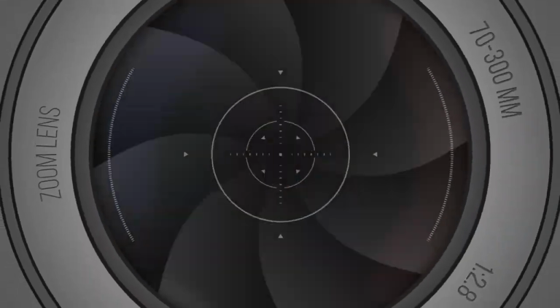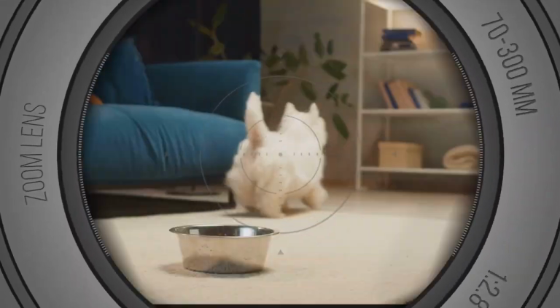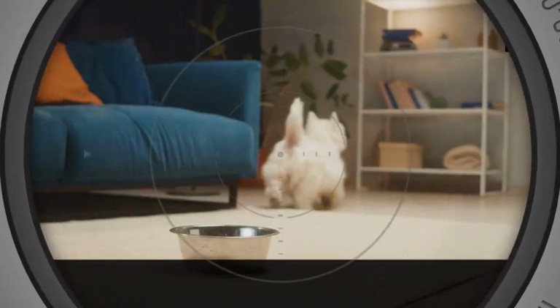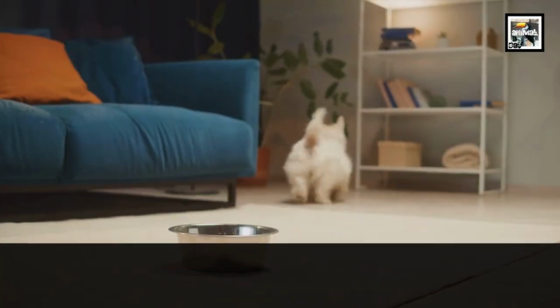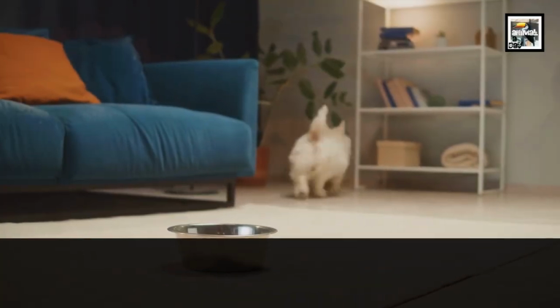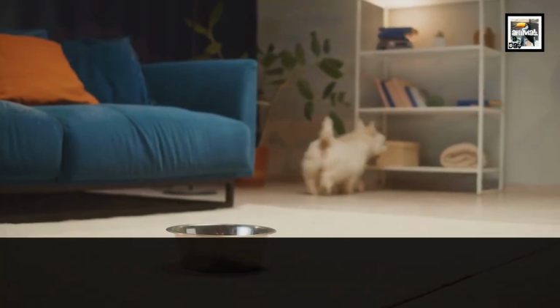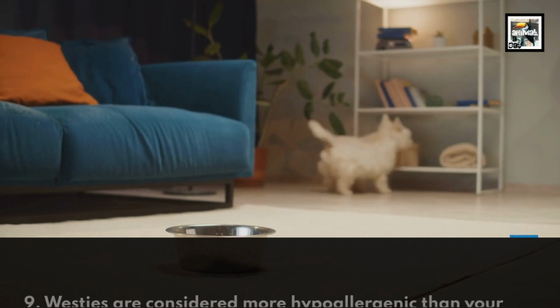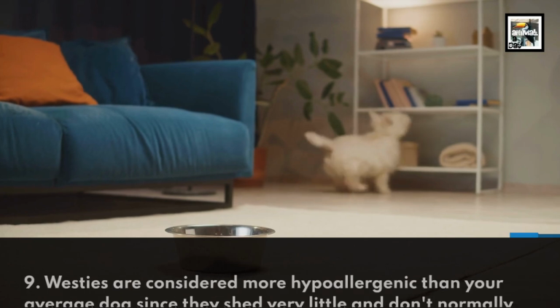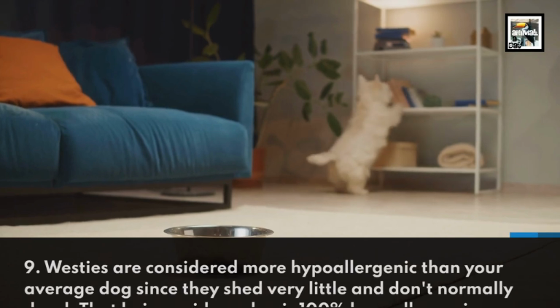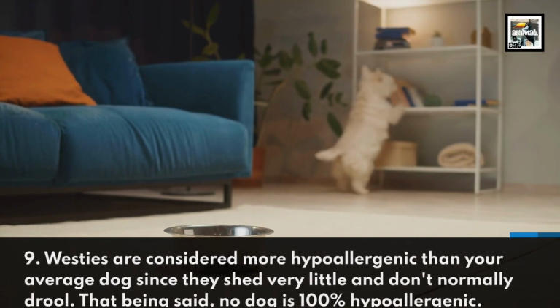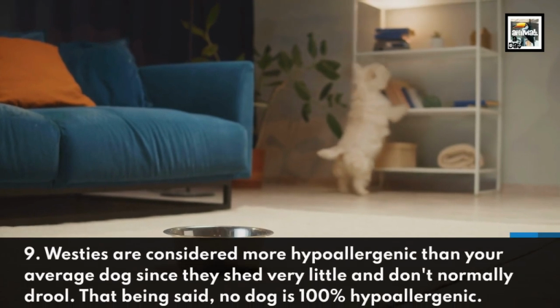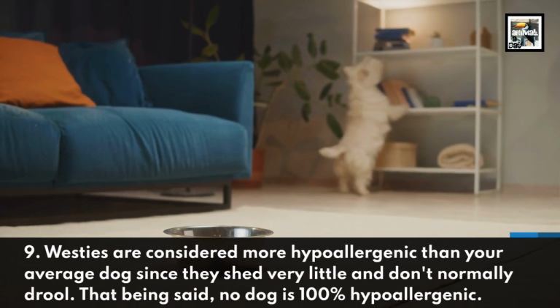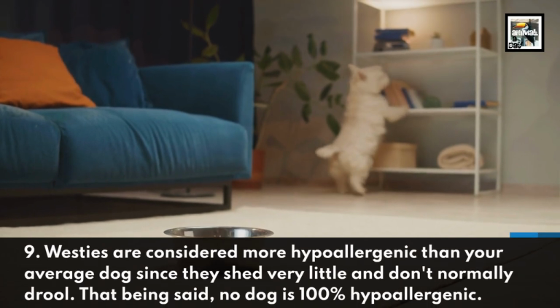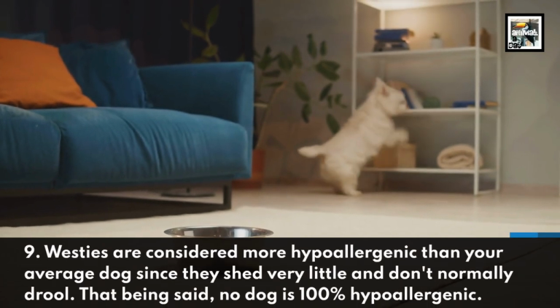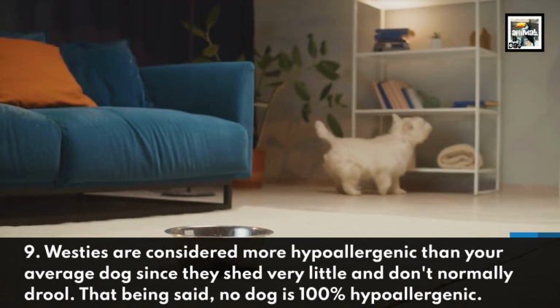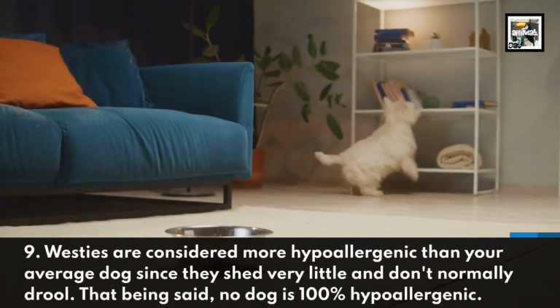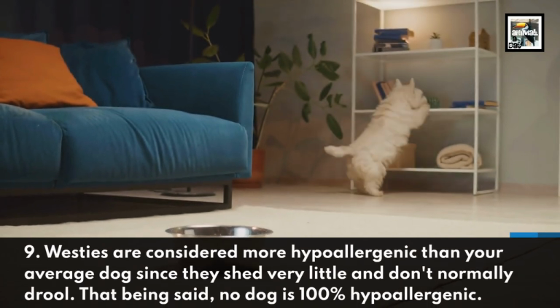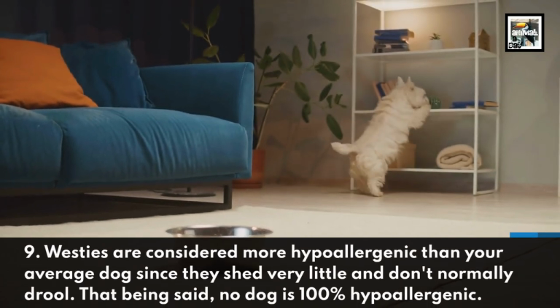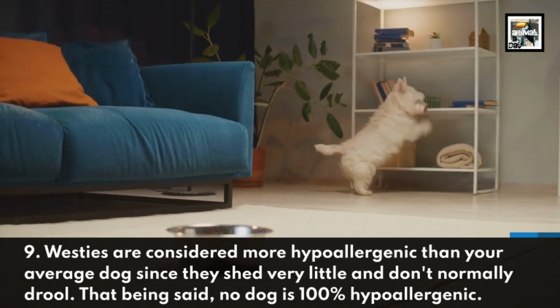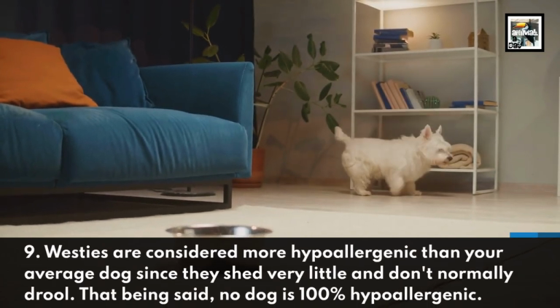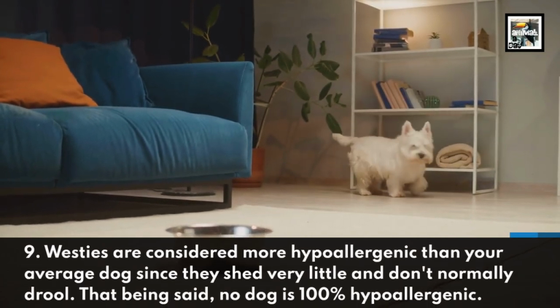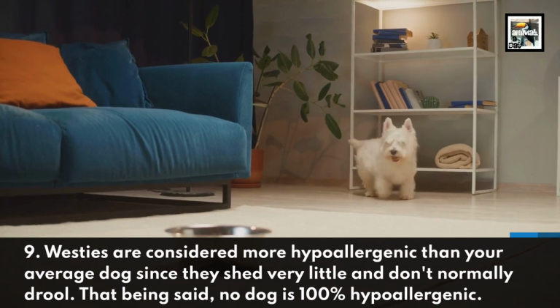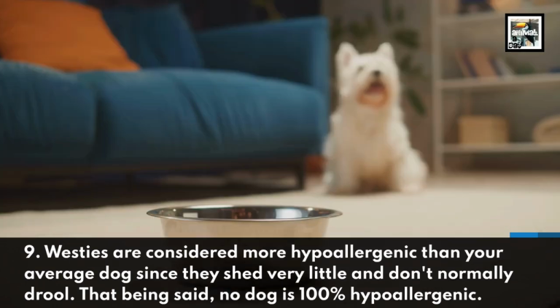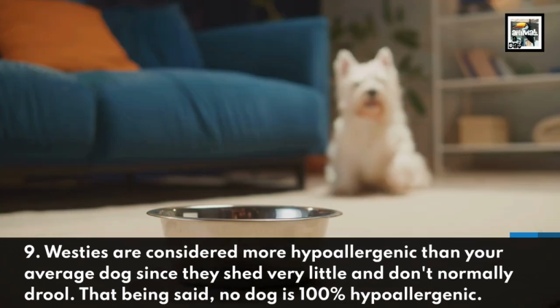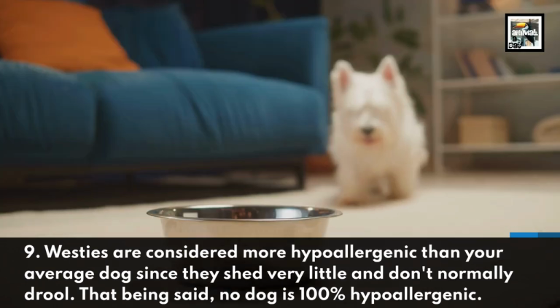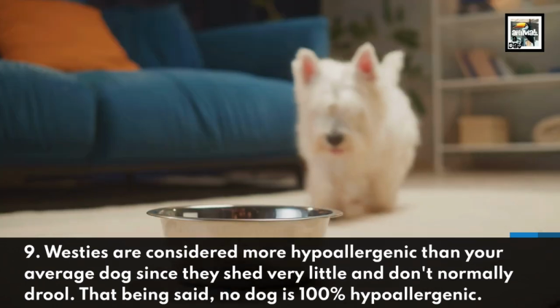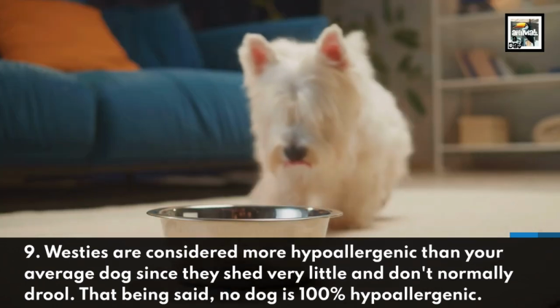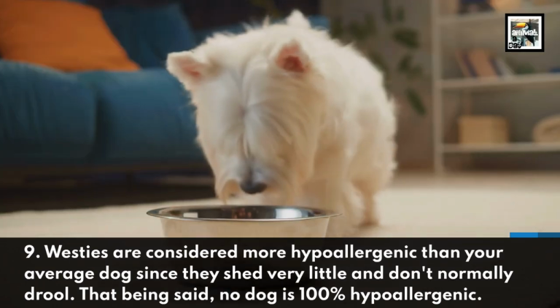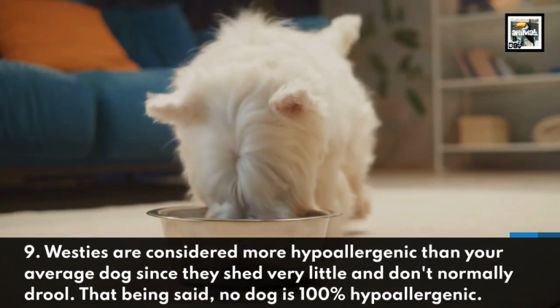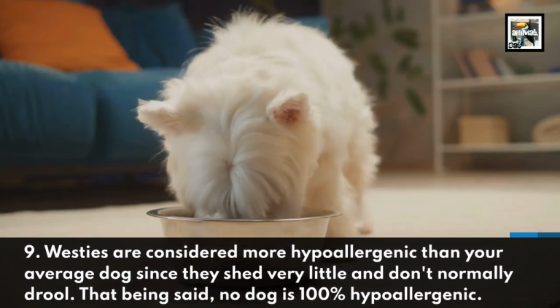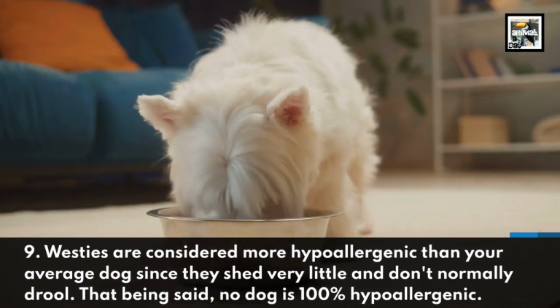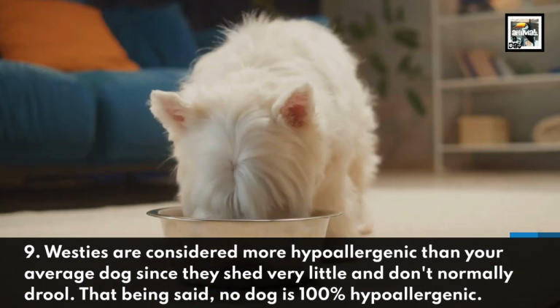Fact 9. Westies are considered more hypoallergenic than your average dog since they shed very little and don't normally drool. That being said, no dog is 100% hypoallergenic.